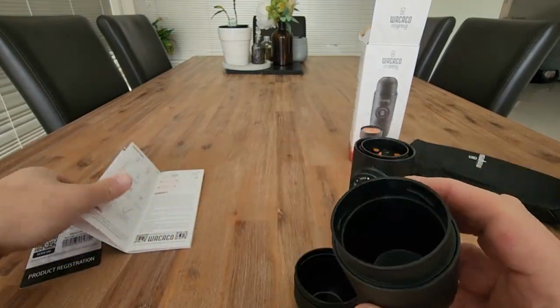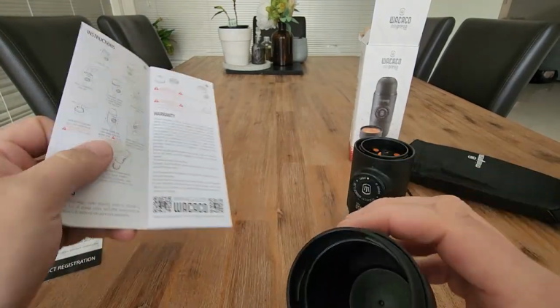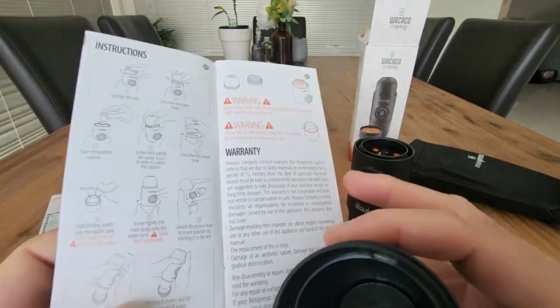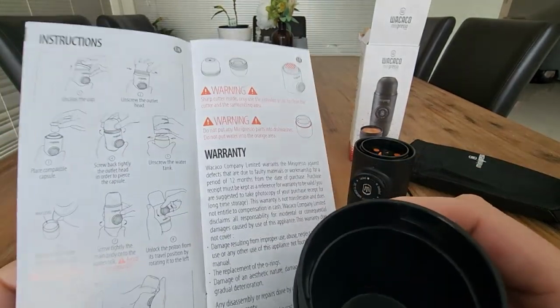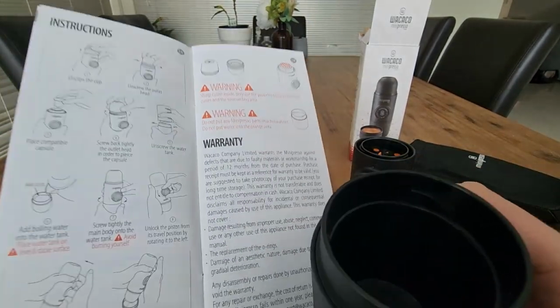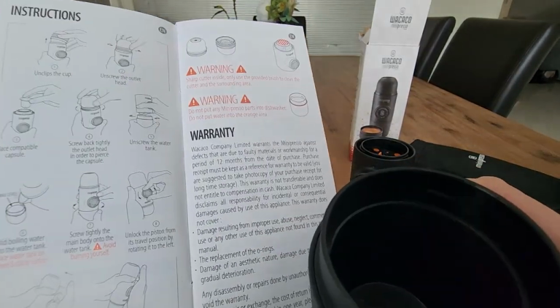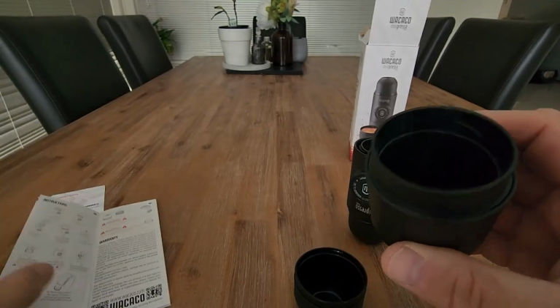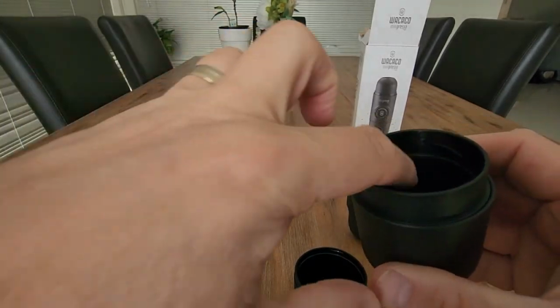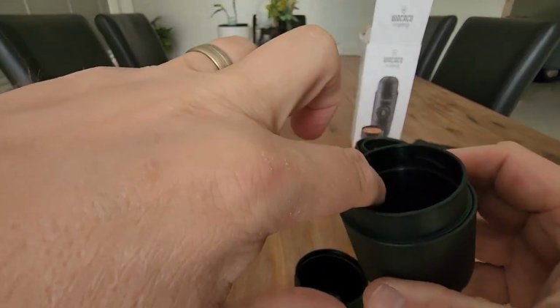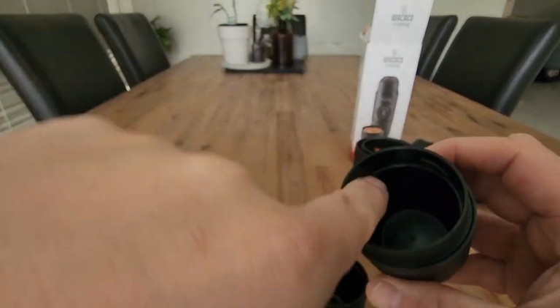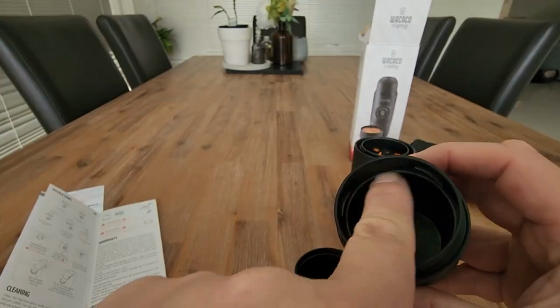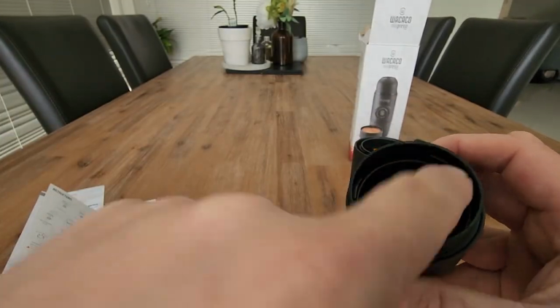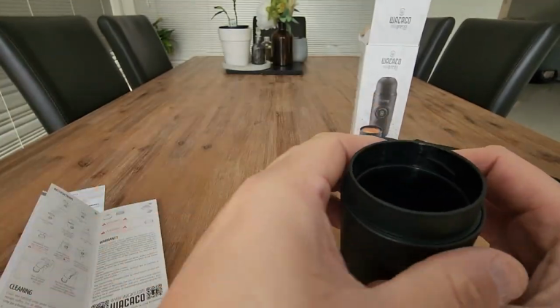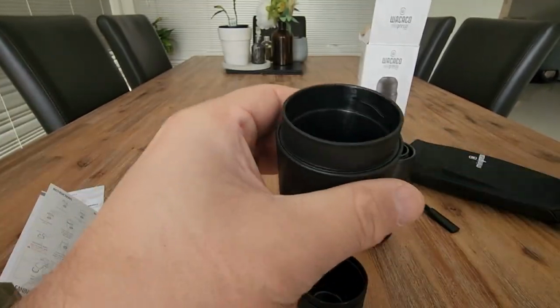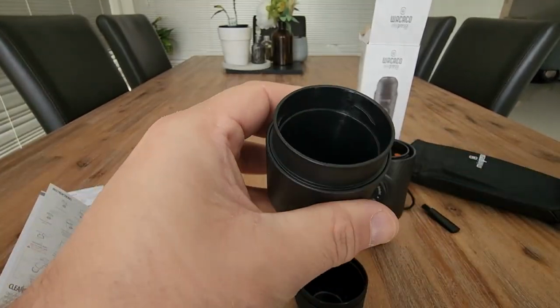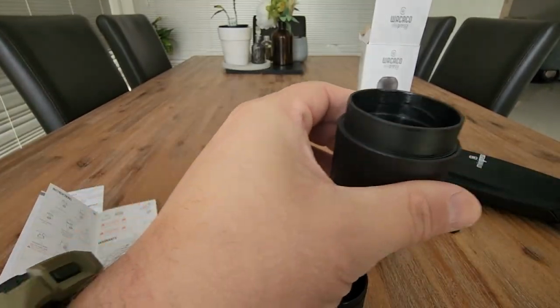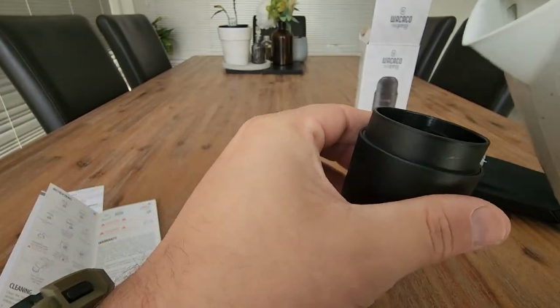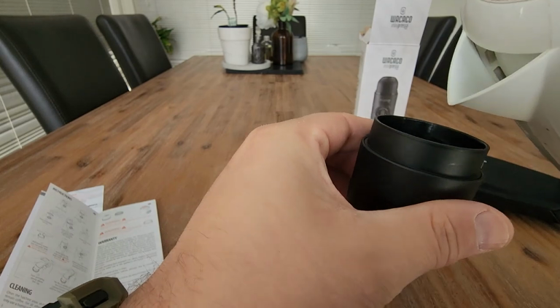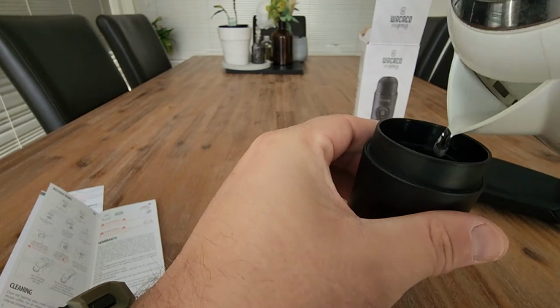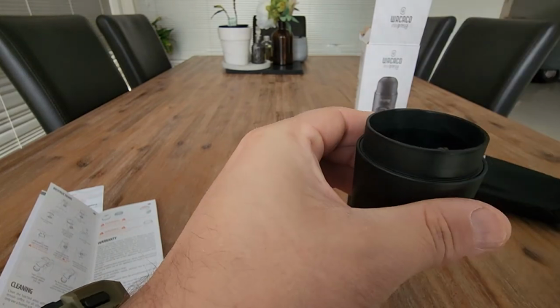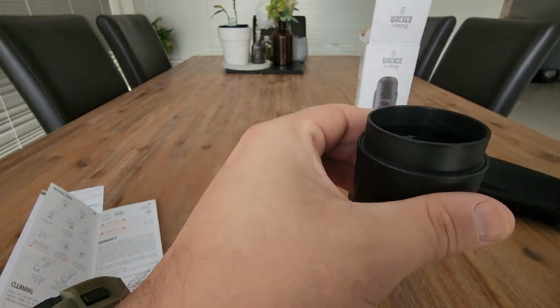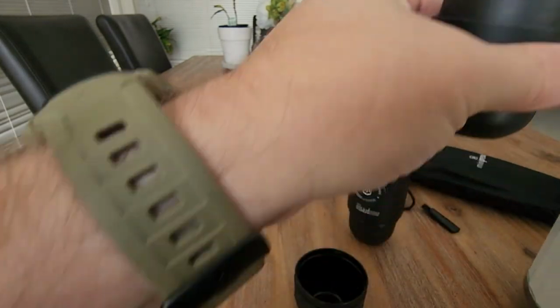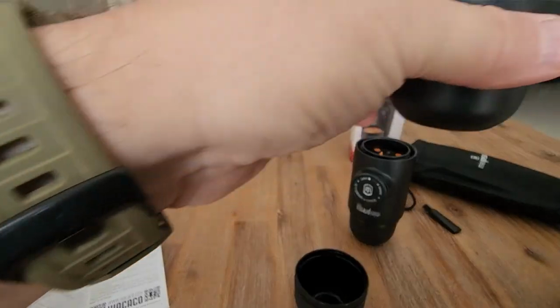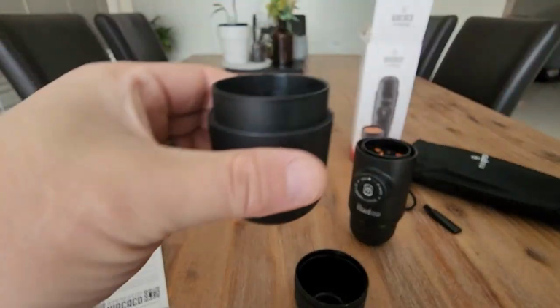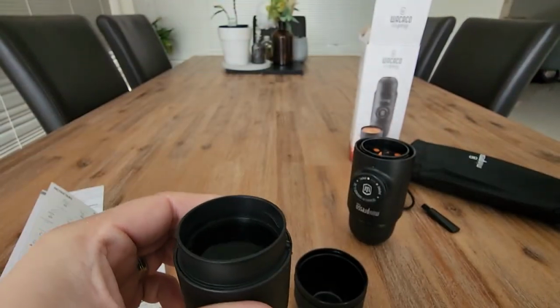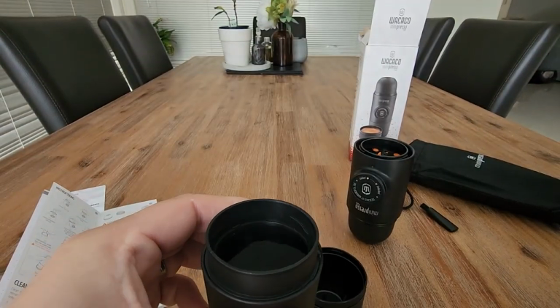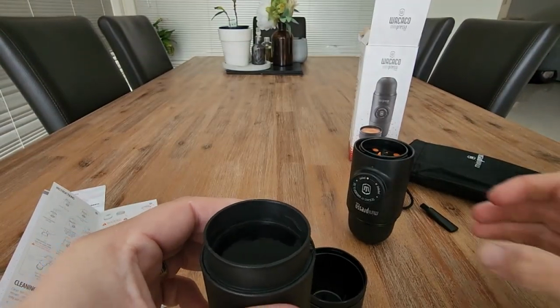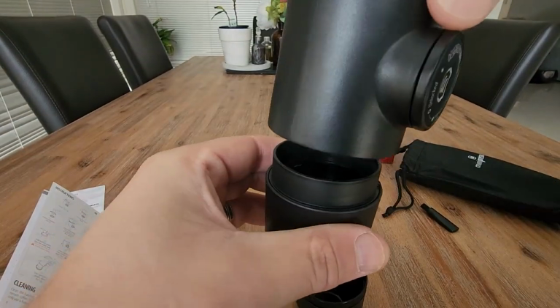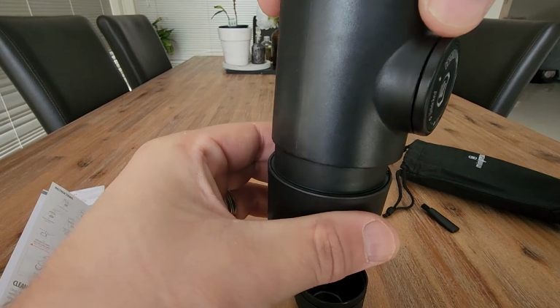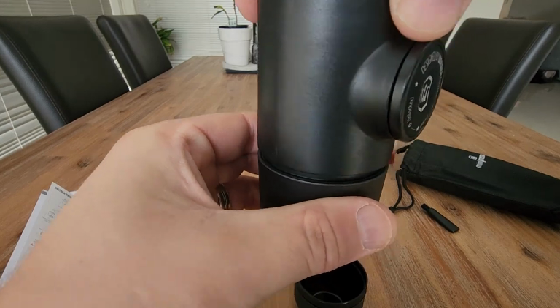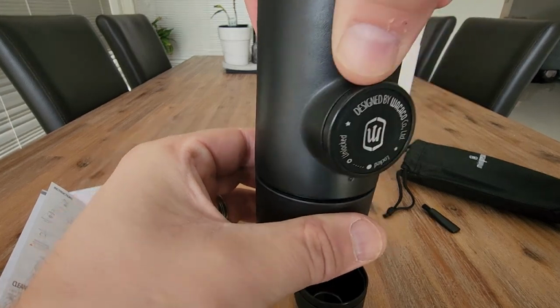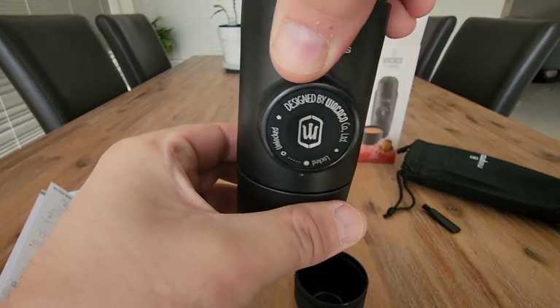It looks like from the instructions that your max level is this line here. I do have a boiled kettle, so I'll fill that up and put it back on.